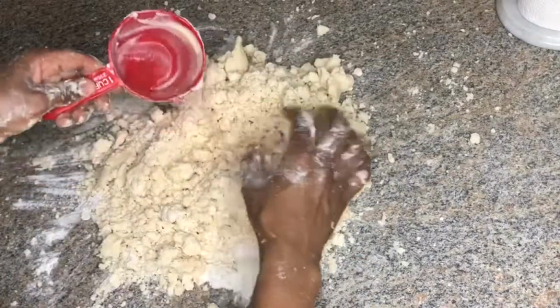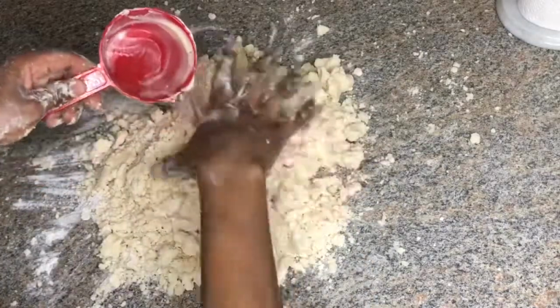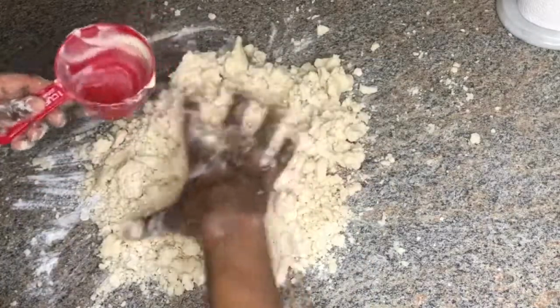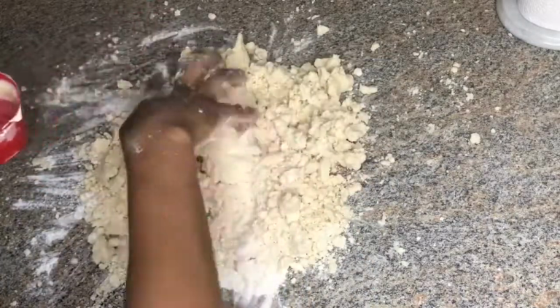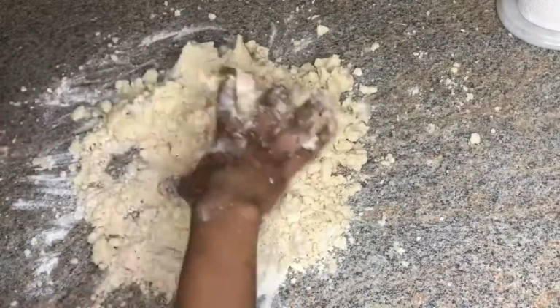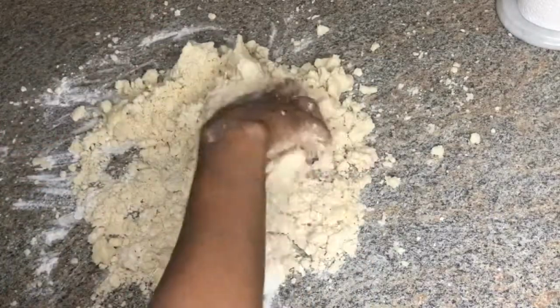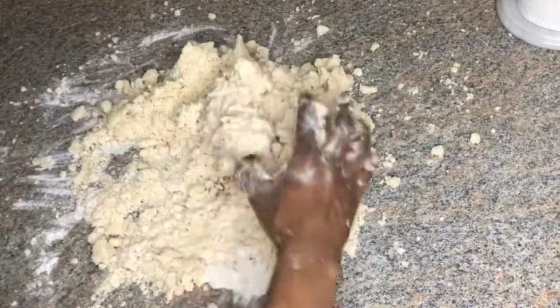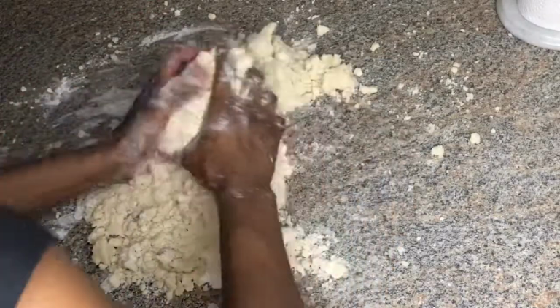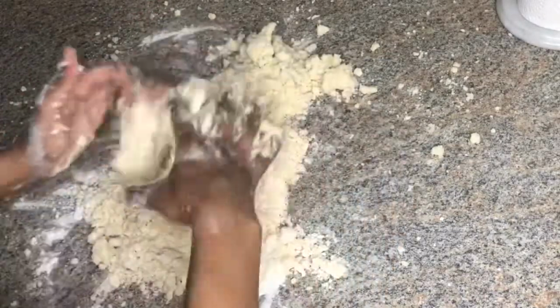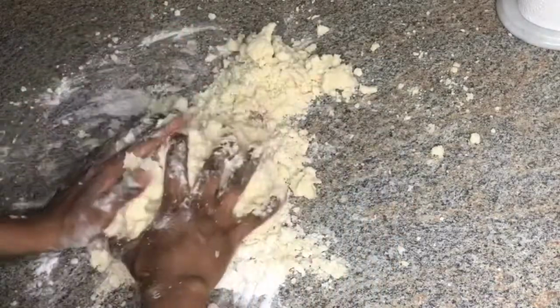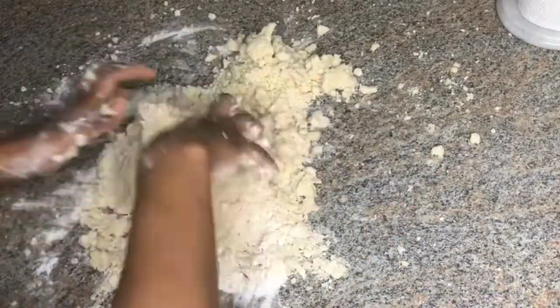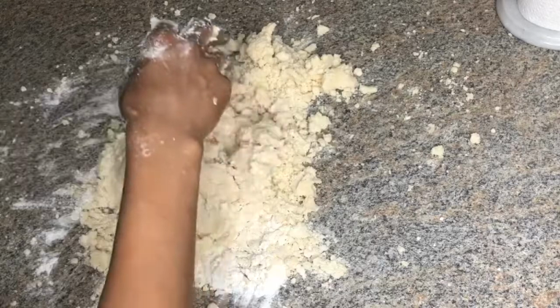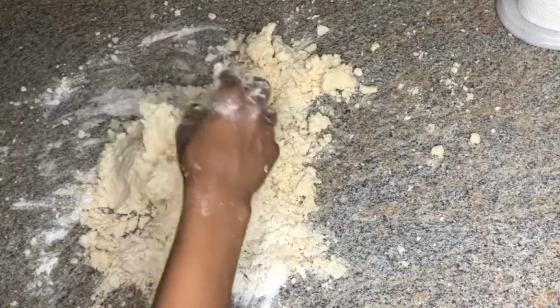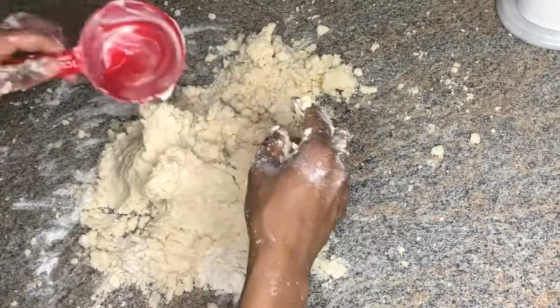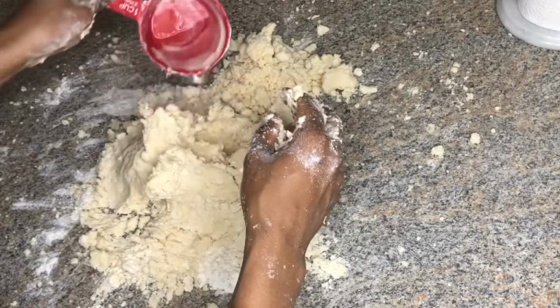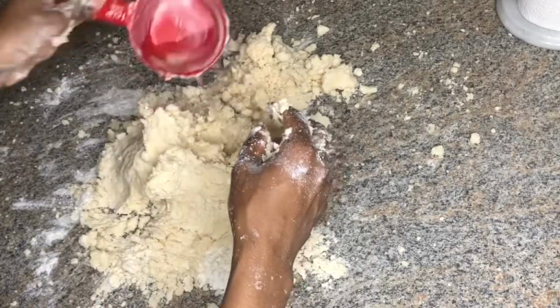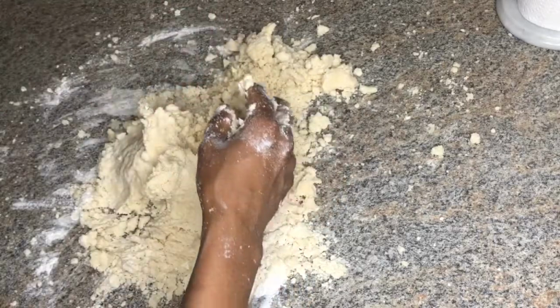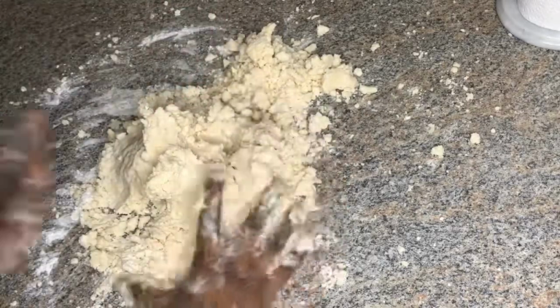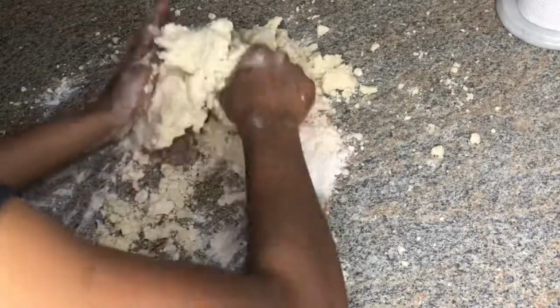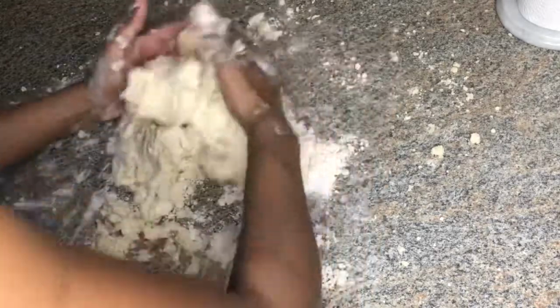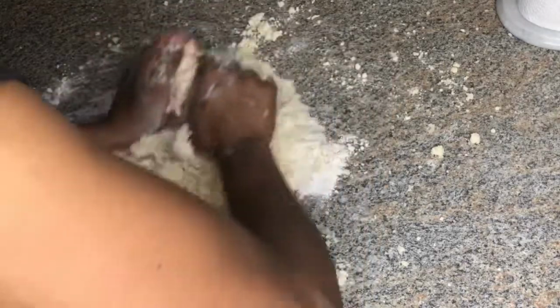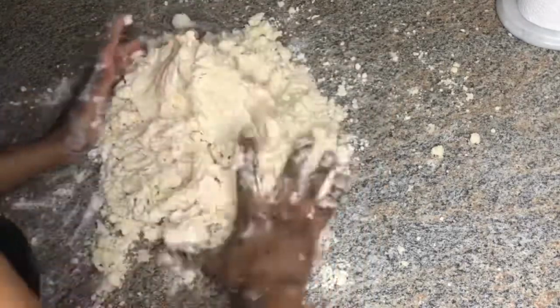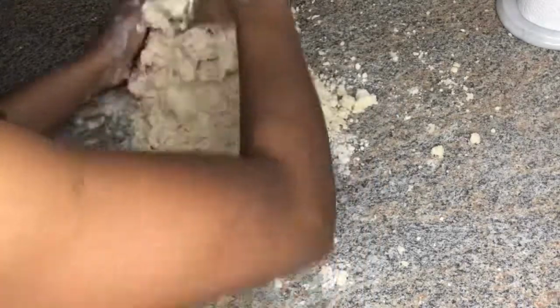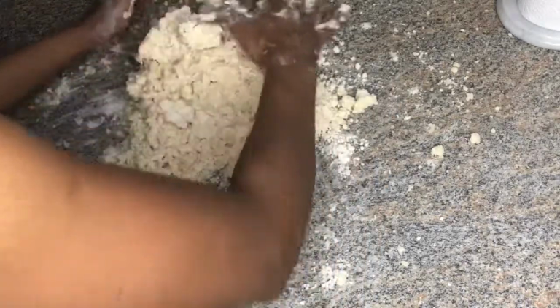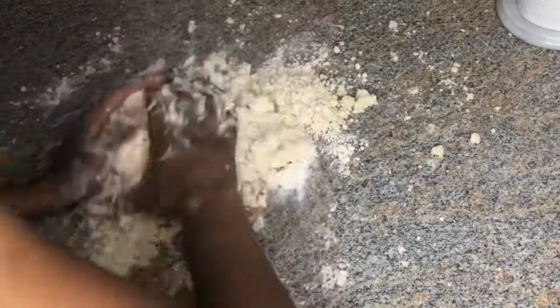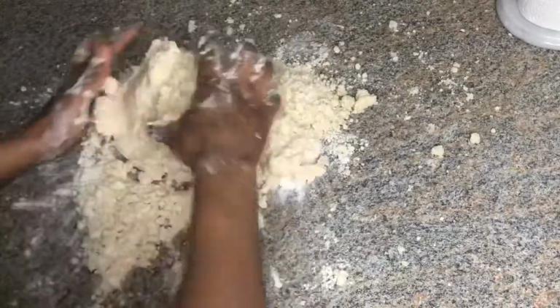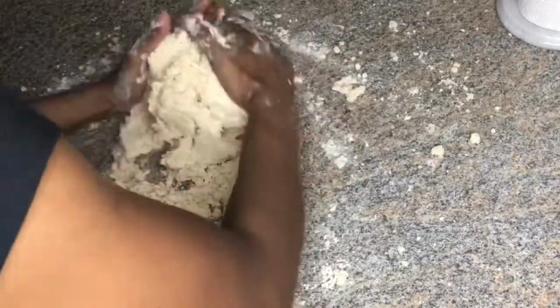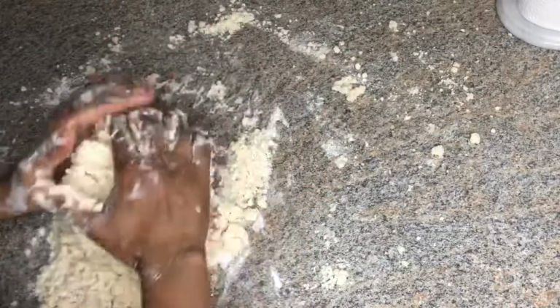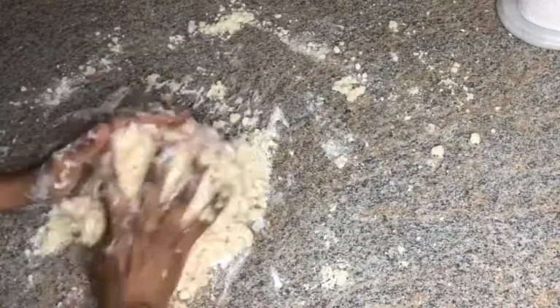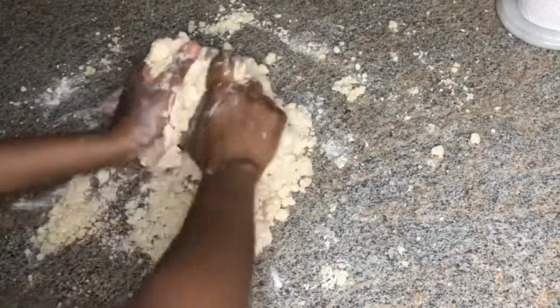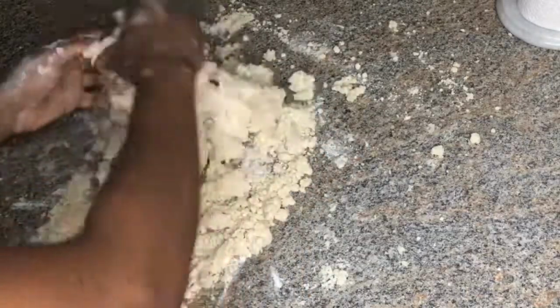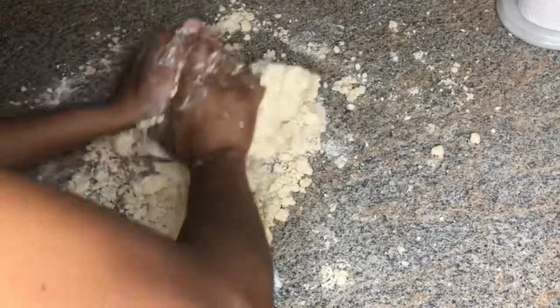Now I'll be using ice-cold water to form my dough. You want to use ice water because it helps to keep the fat cold so it does not melt, and this actually helps to keep the crust flaky.